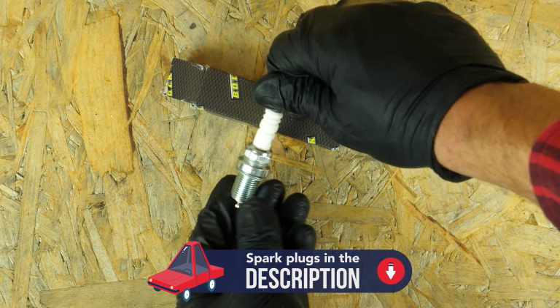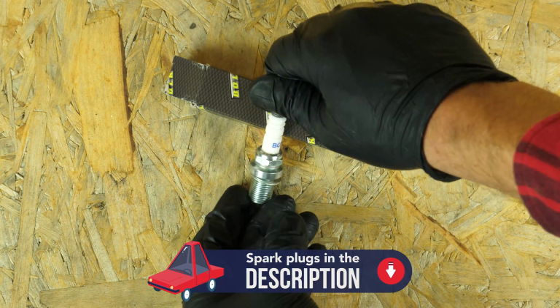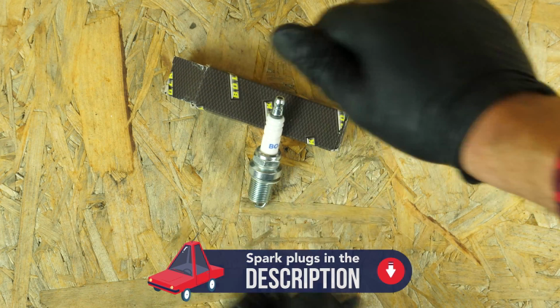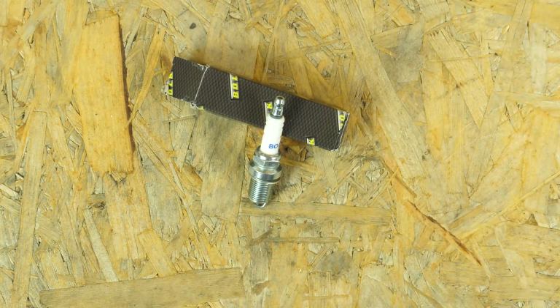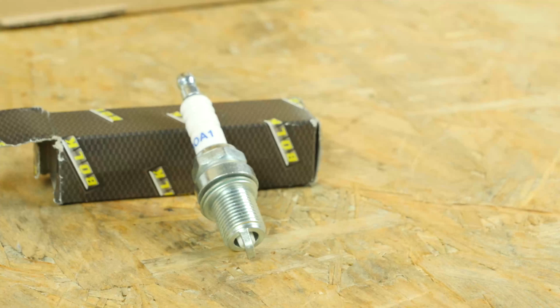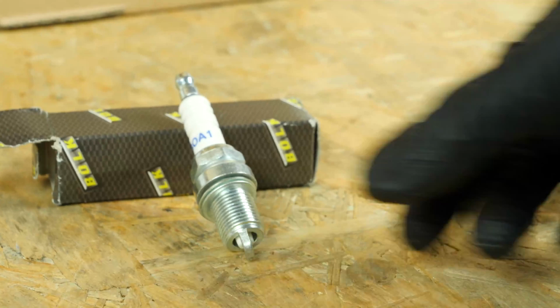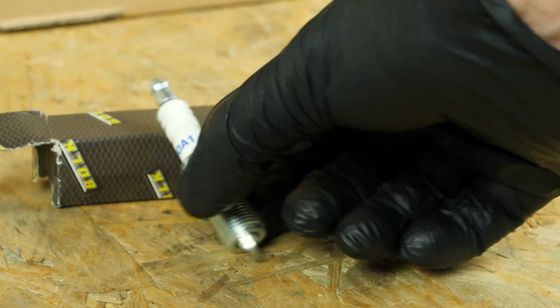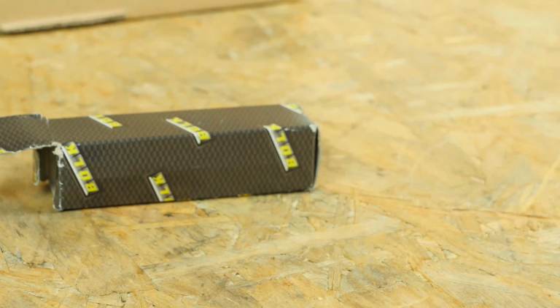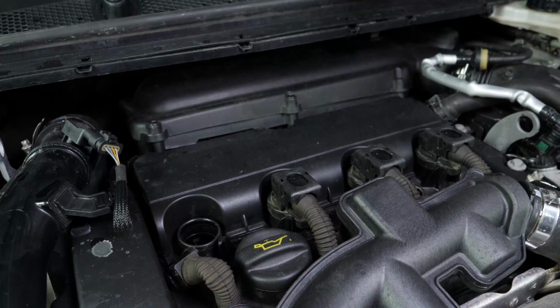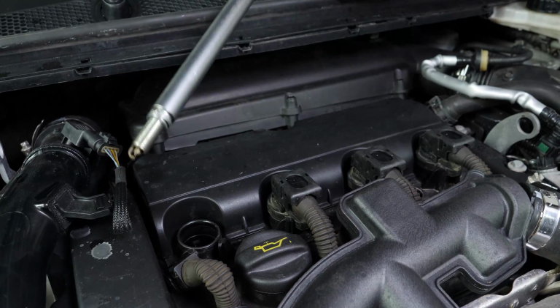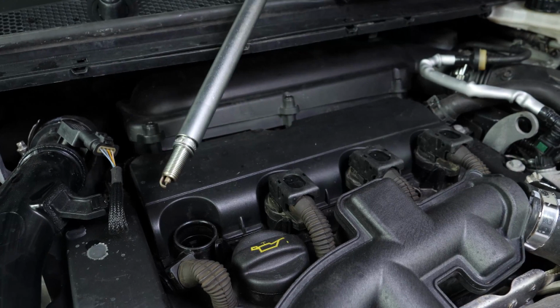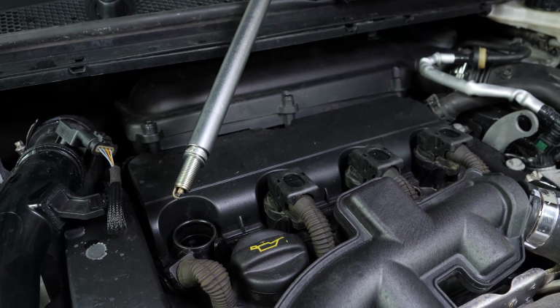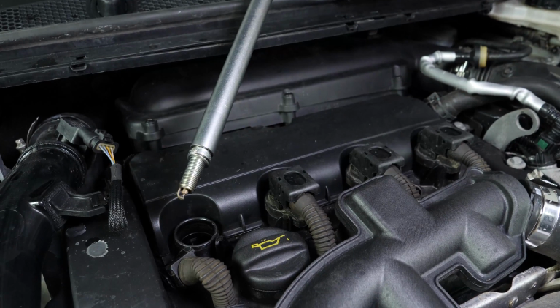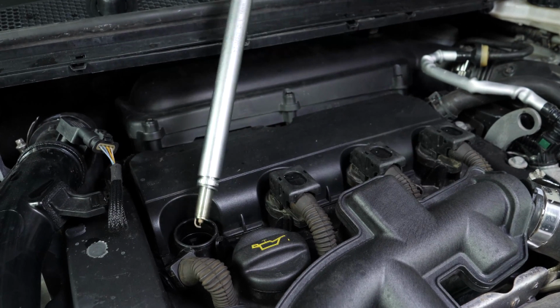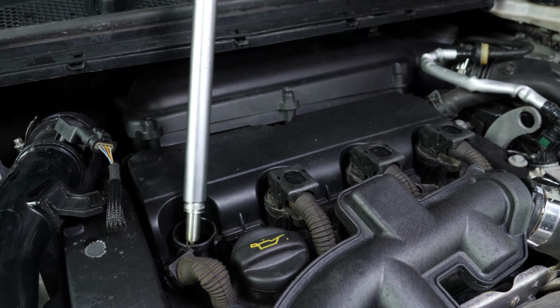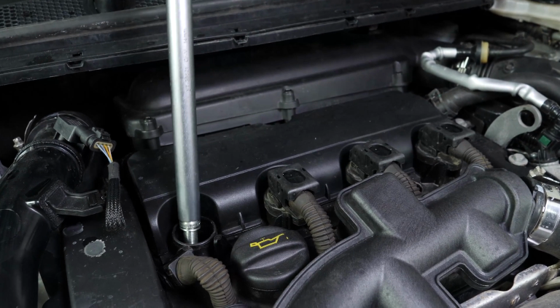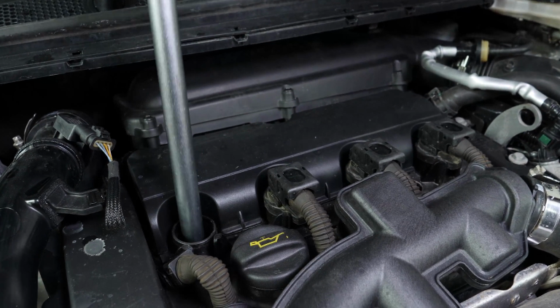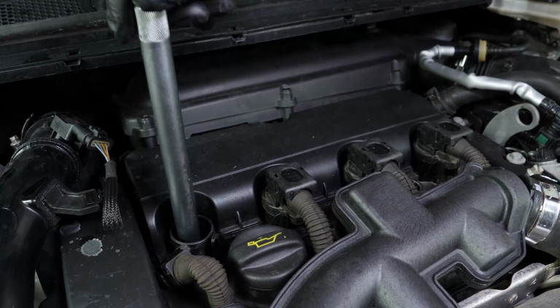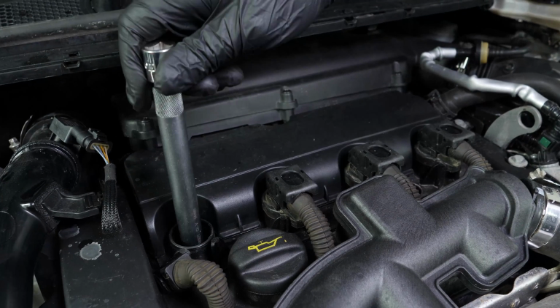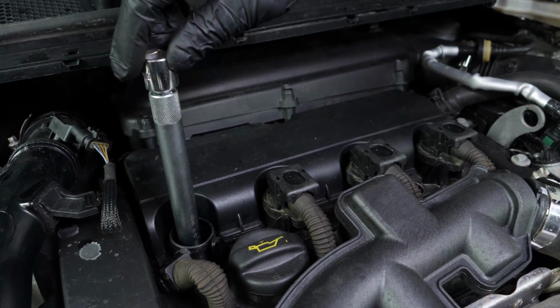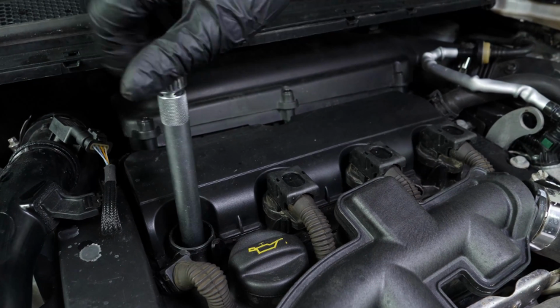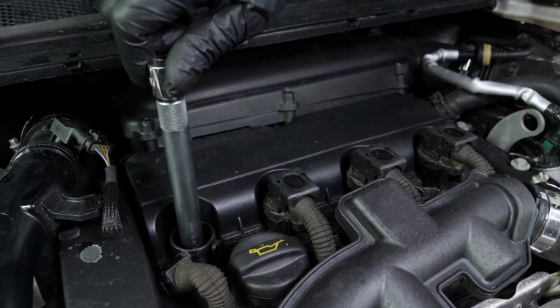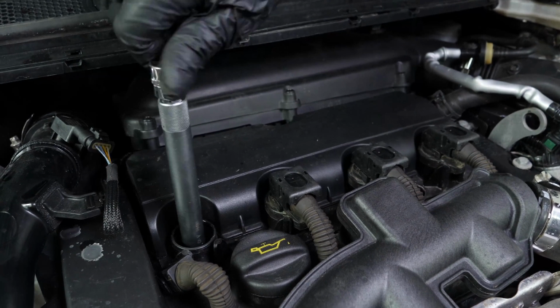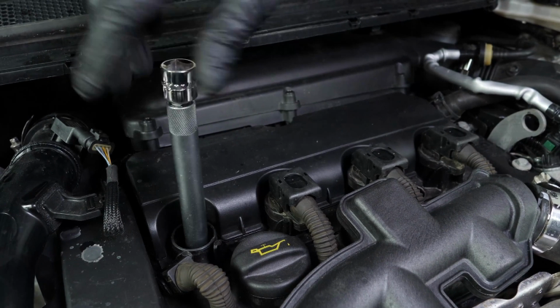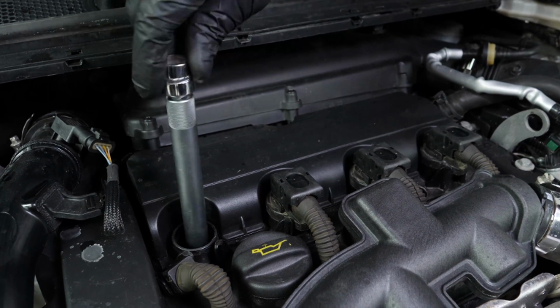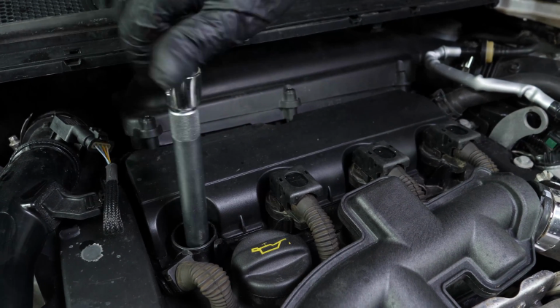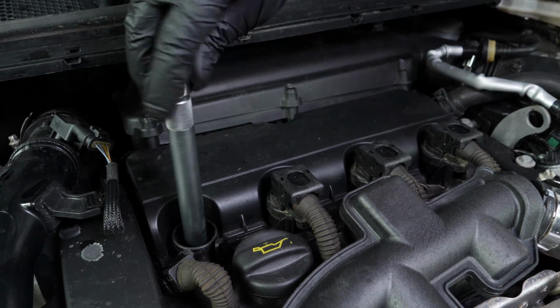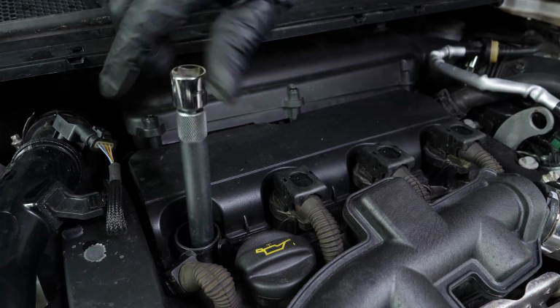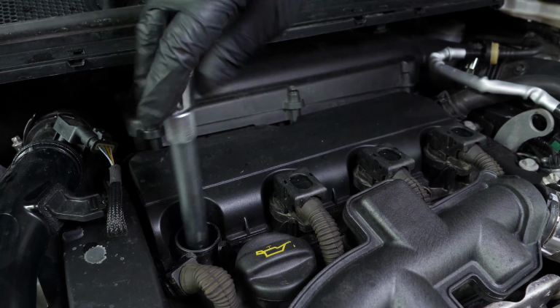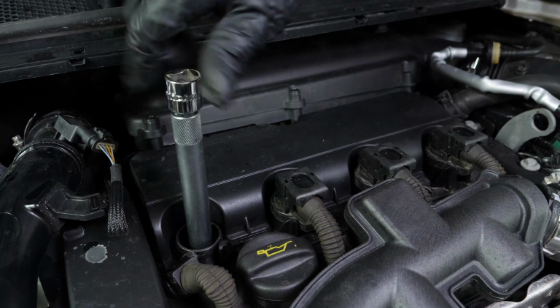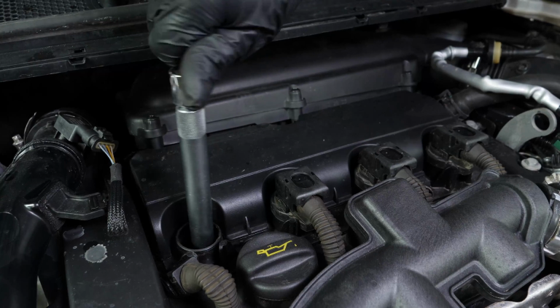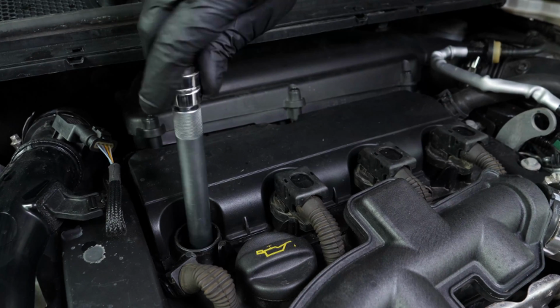Take the new spark plug and put the new plug in place. Always start screwing by hand, then finish by fixing it in place with a socket wrench.